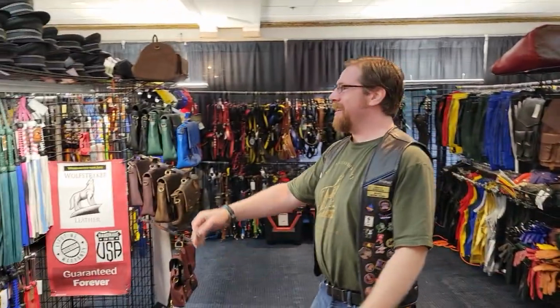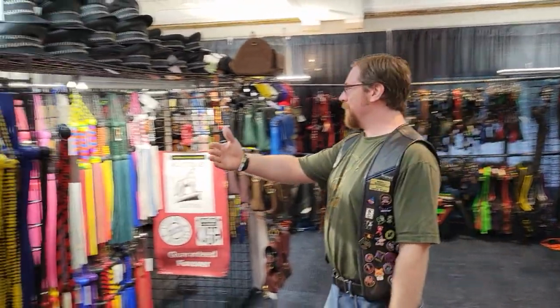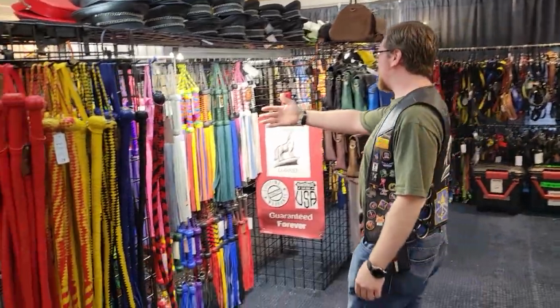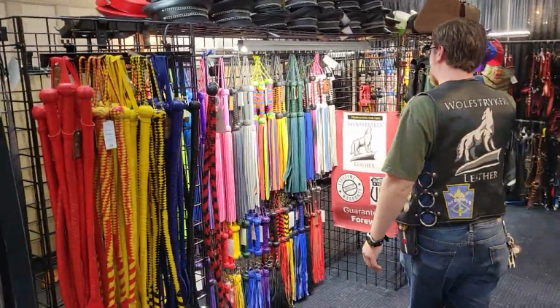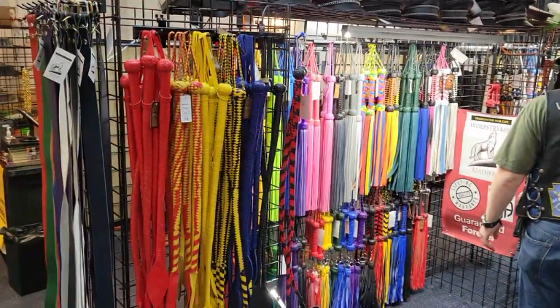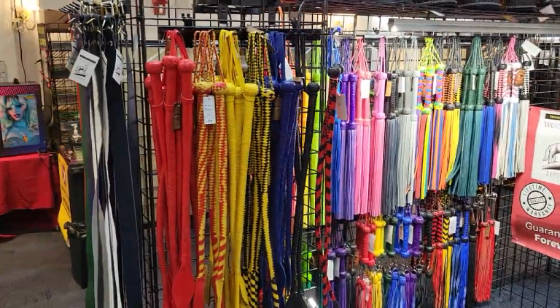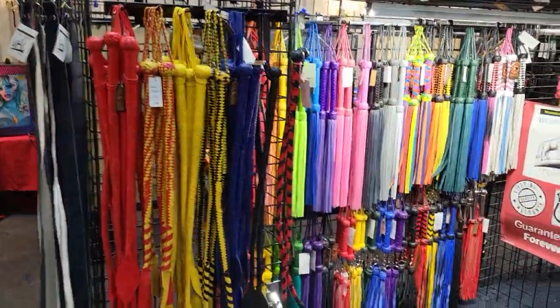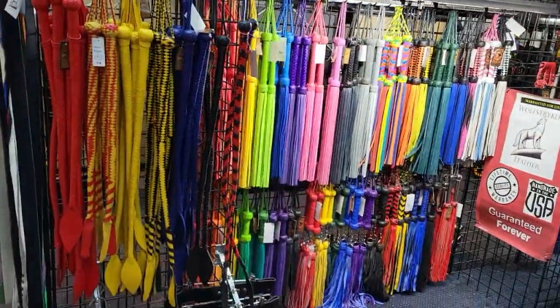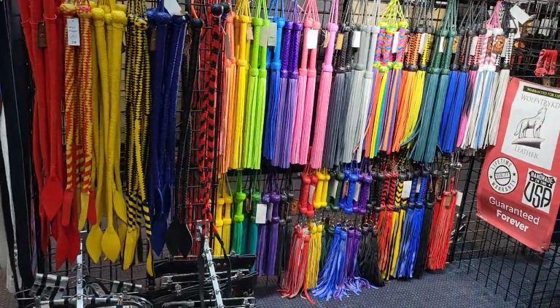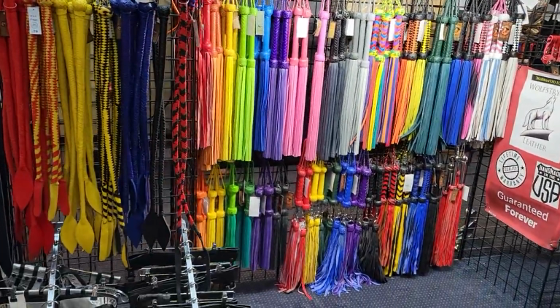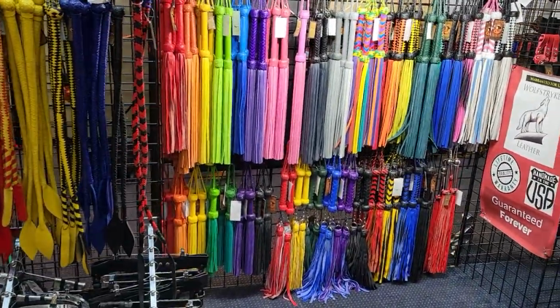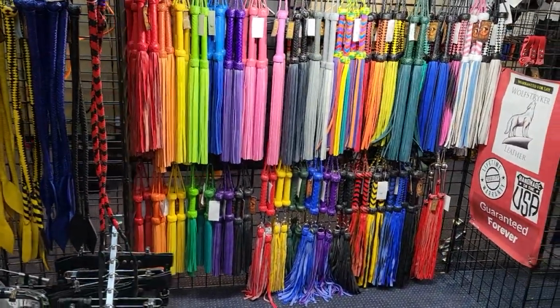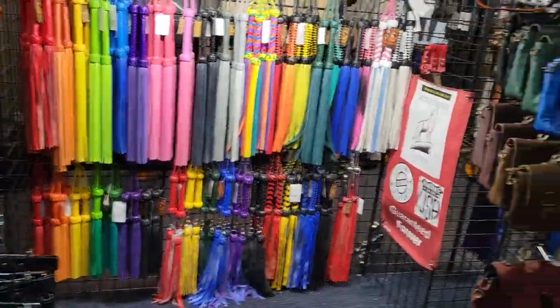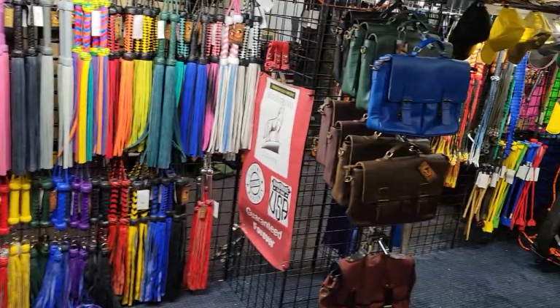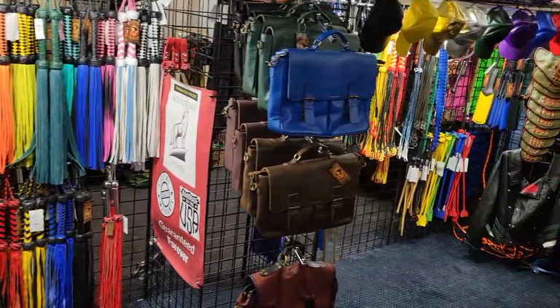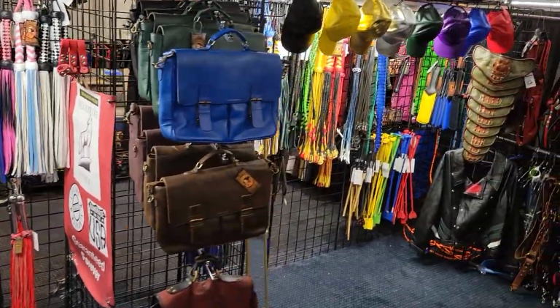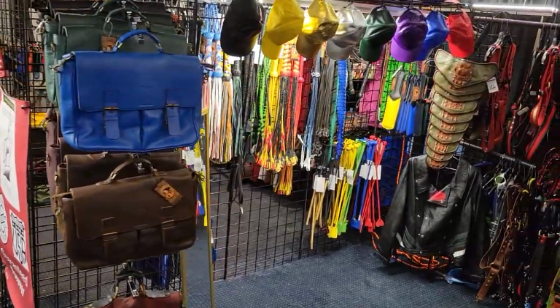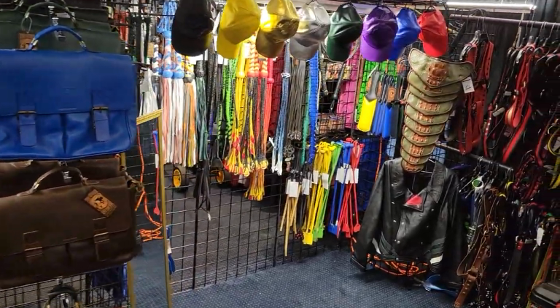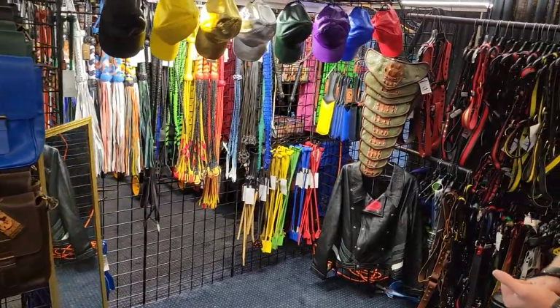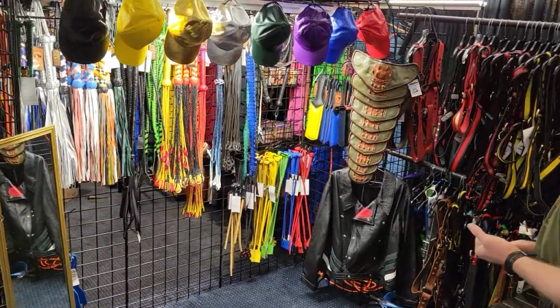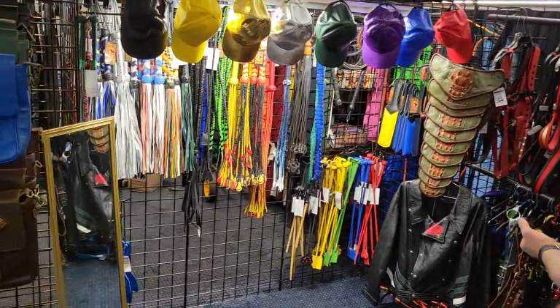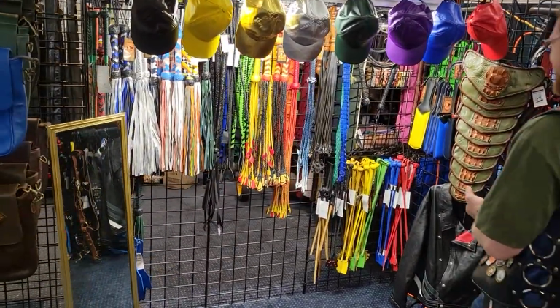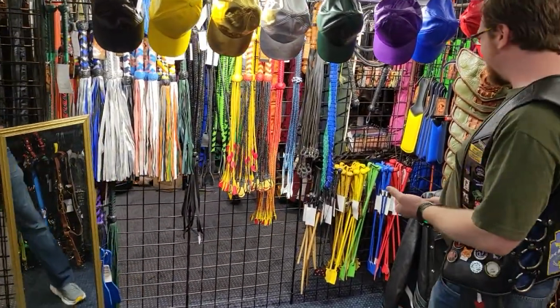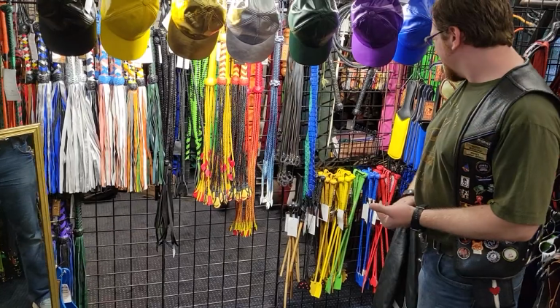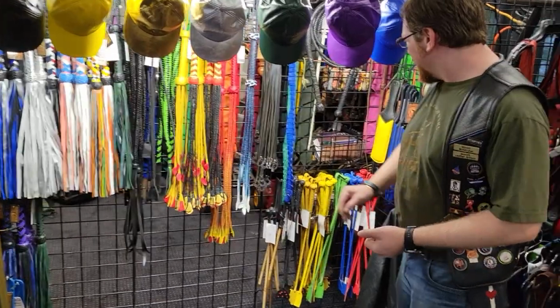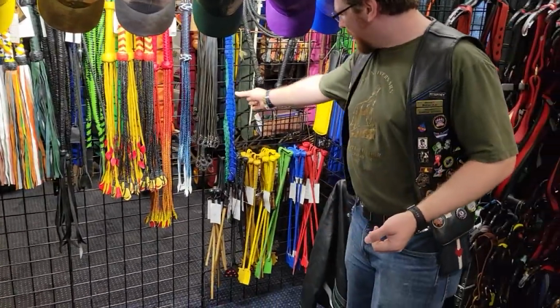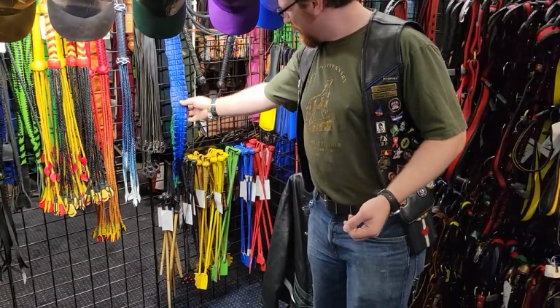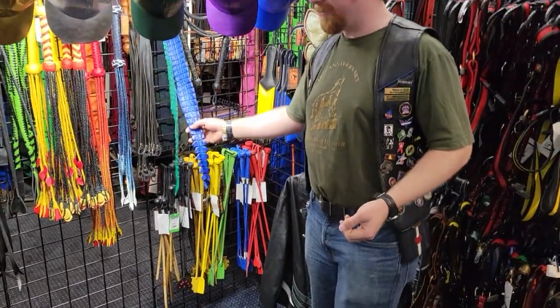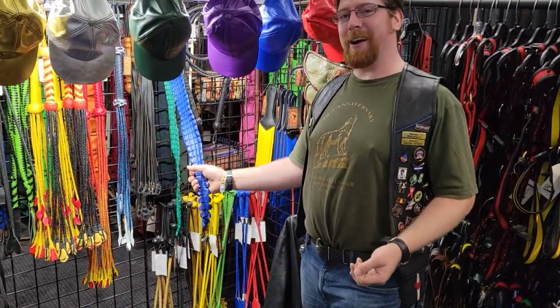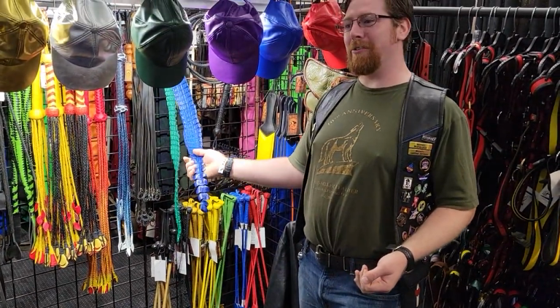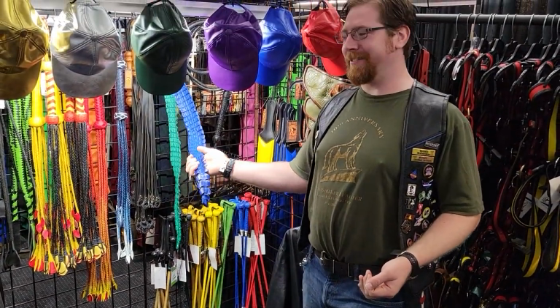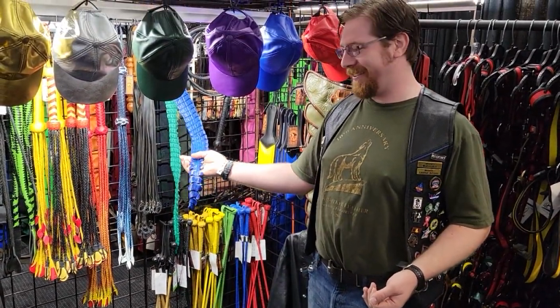And our fabulous wall of impact toys — lots of ways to show your partner you love them by making them black and blue, including real crocodile horn-backed dragon tails.